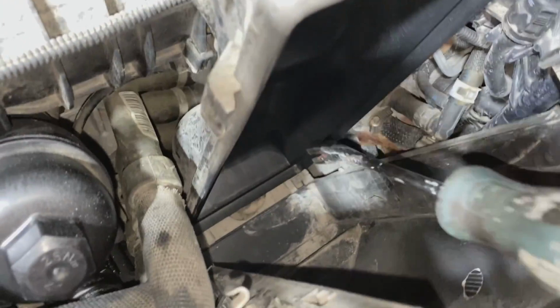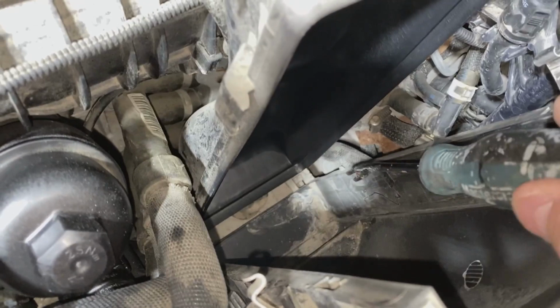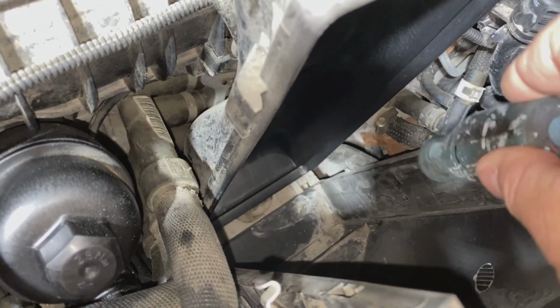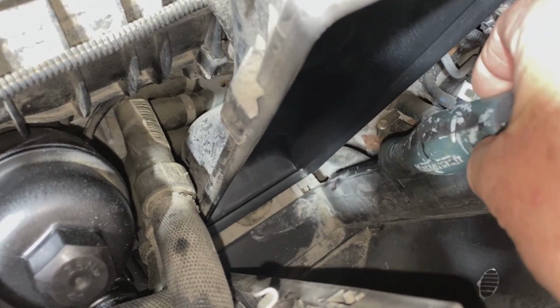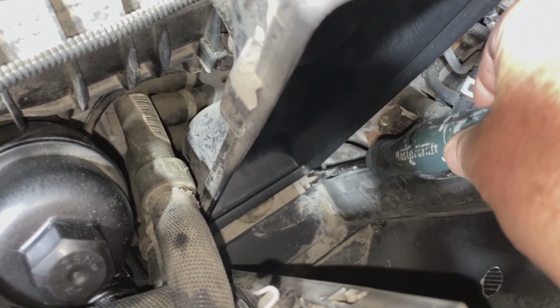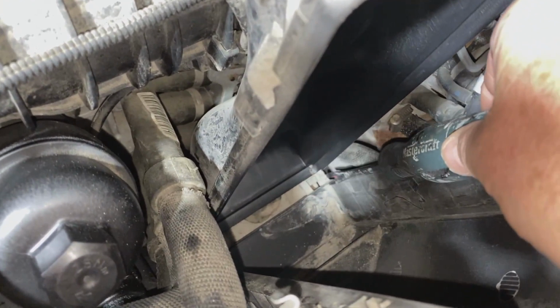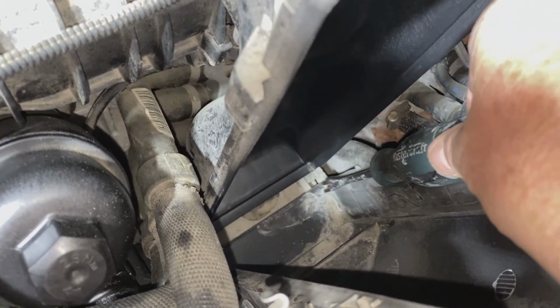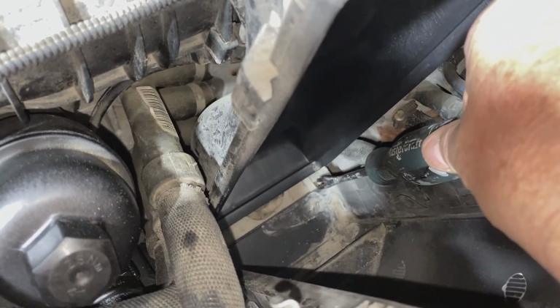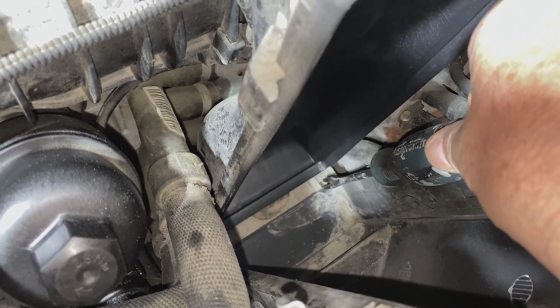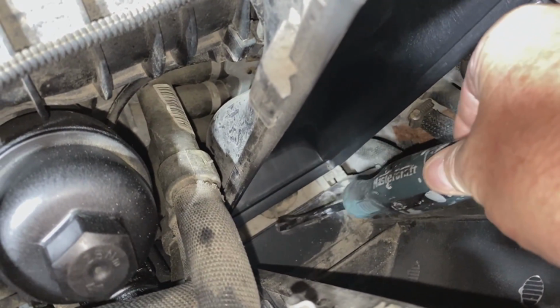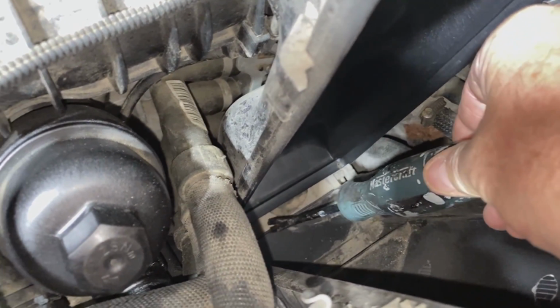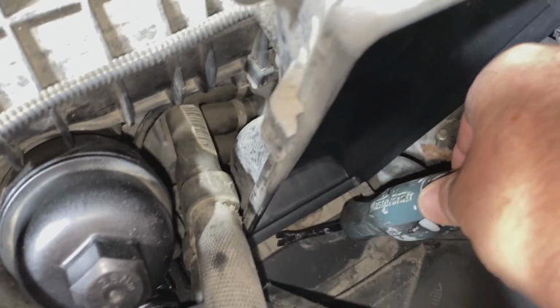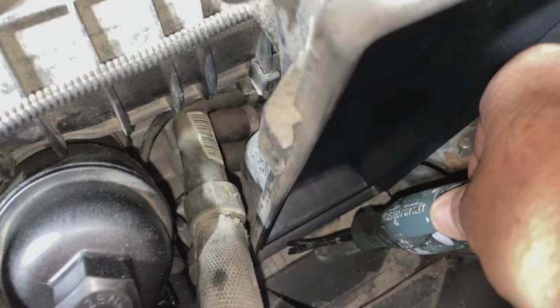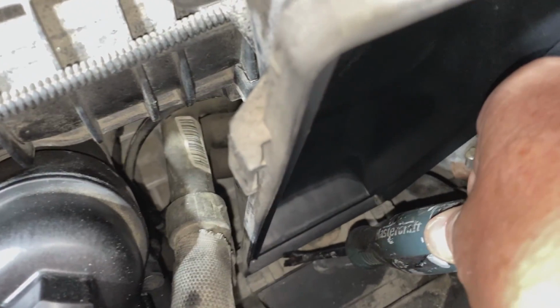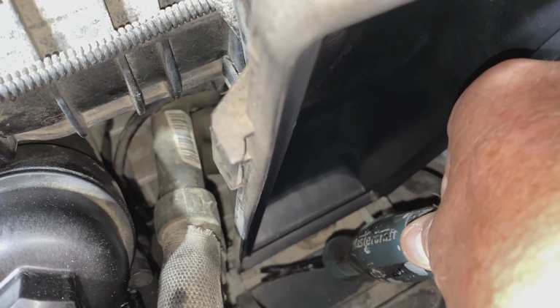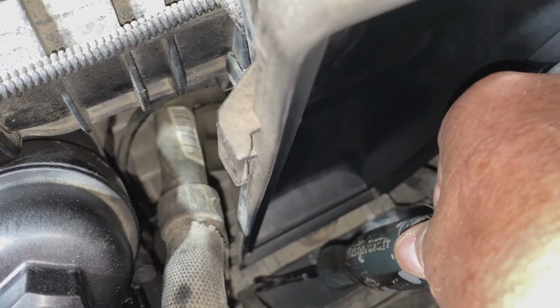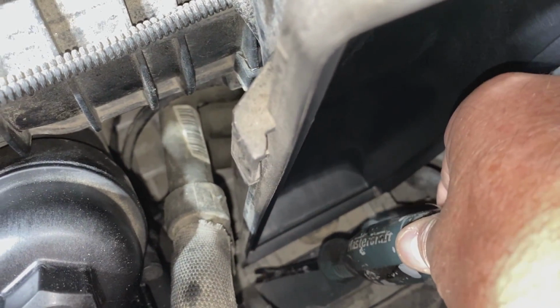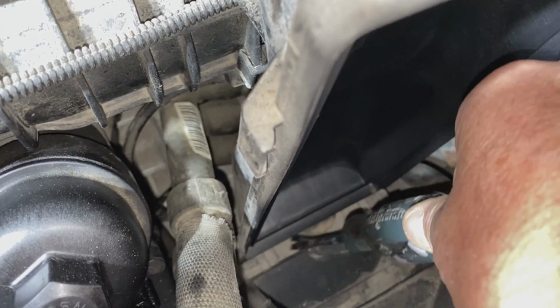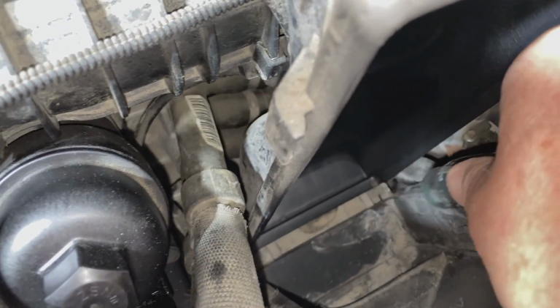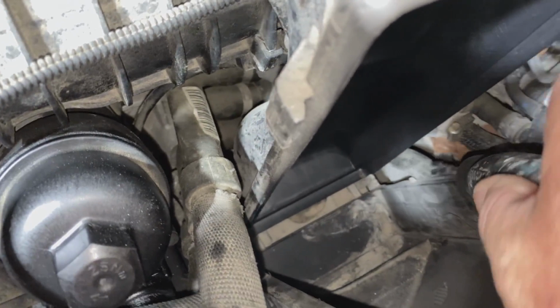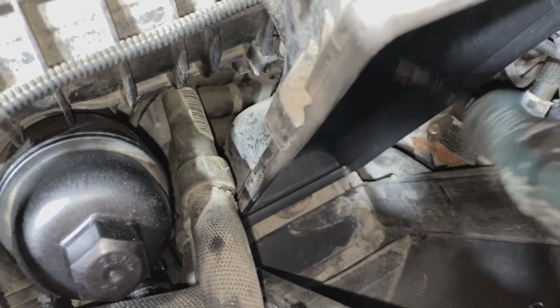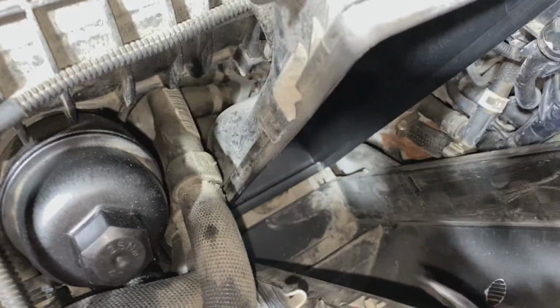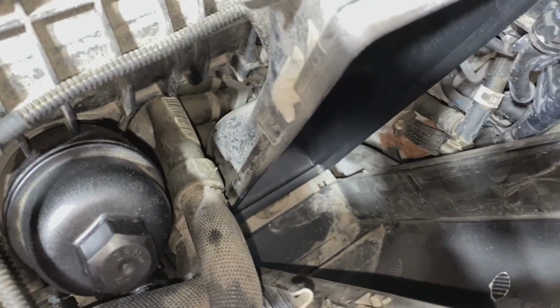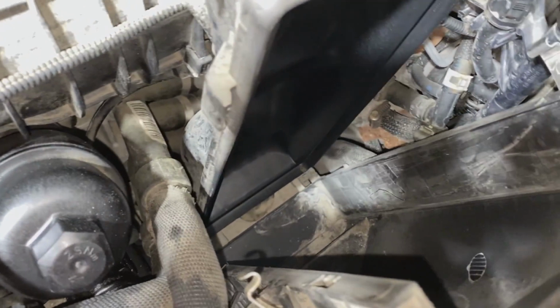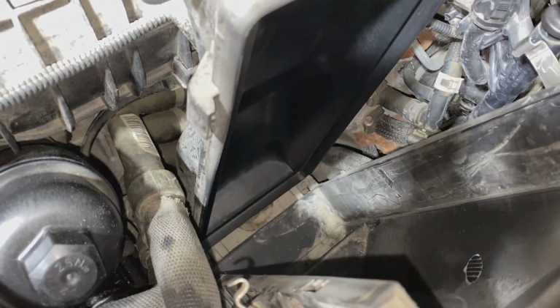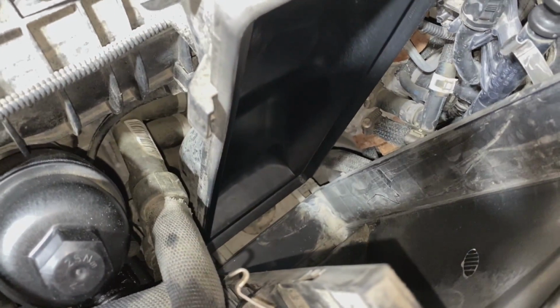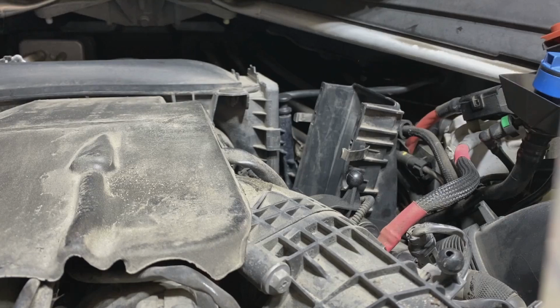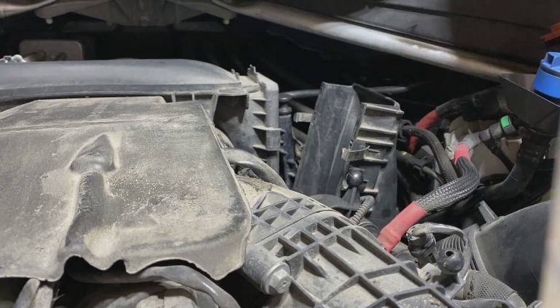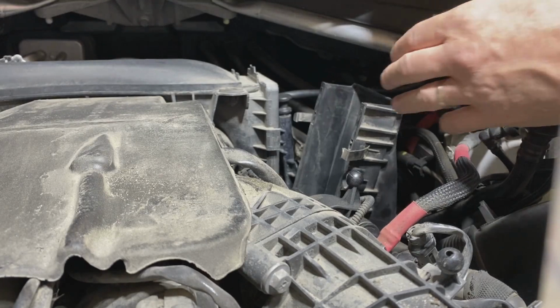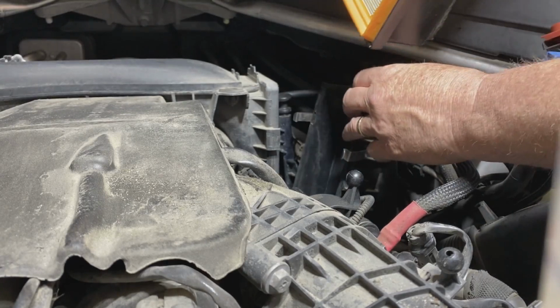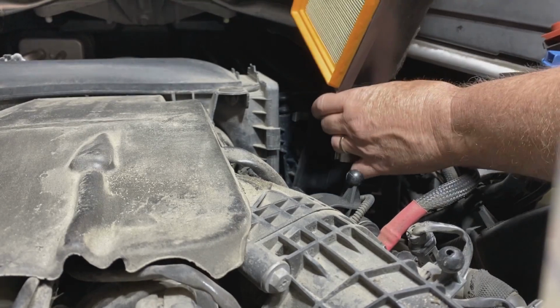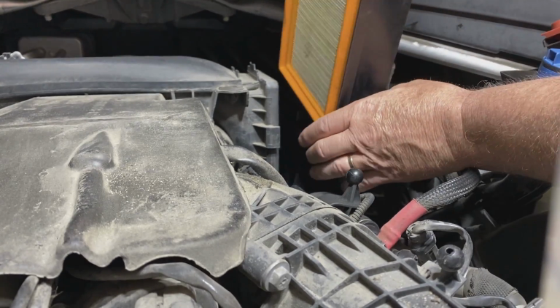You want to make sure these hinge points at the bottom are seated in the catch points that need to be seated in before you put the filter back in. Take the new filter and slide it into the housing.